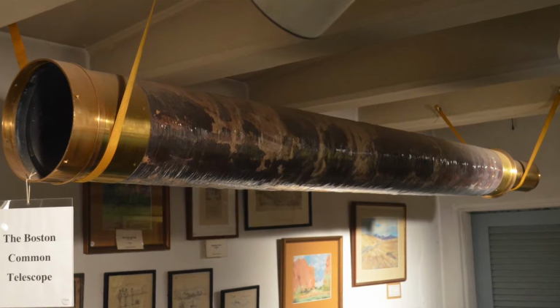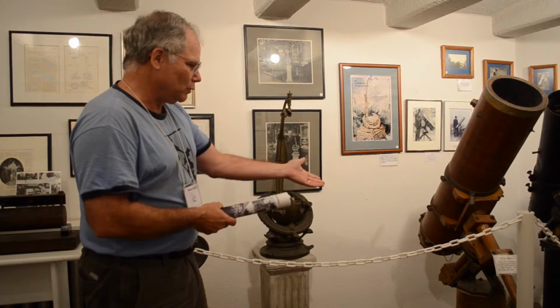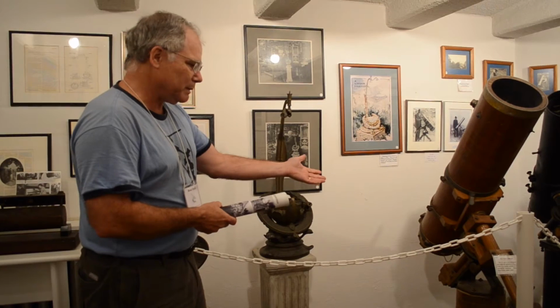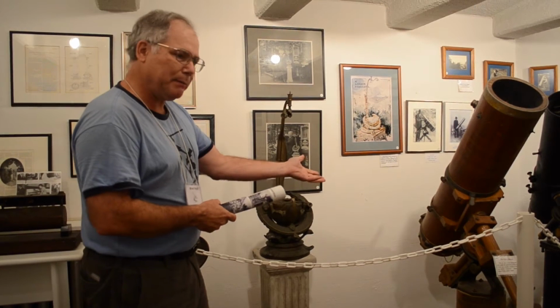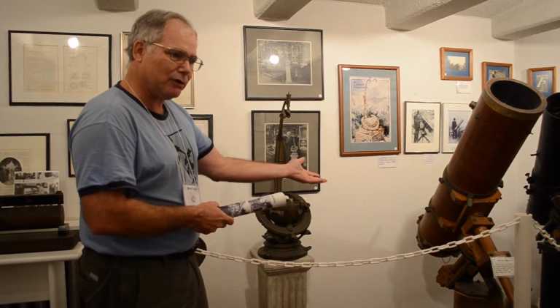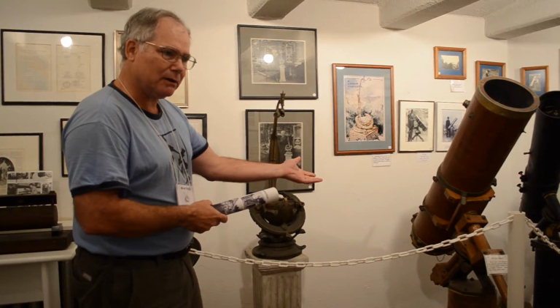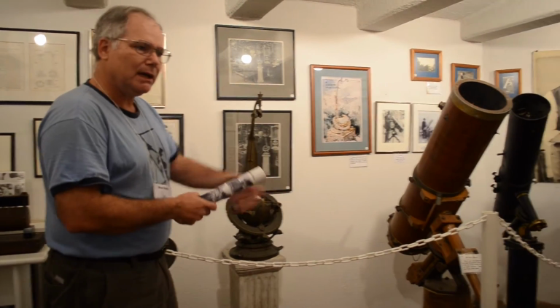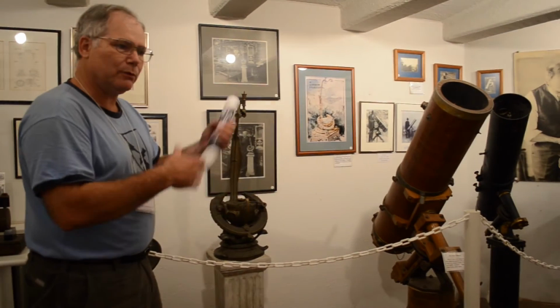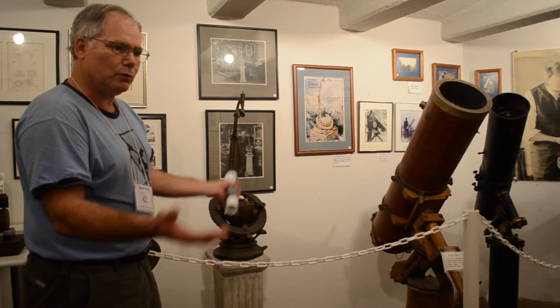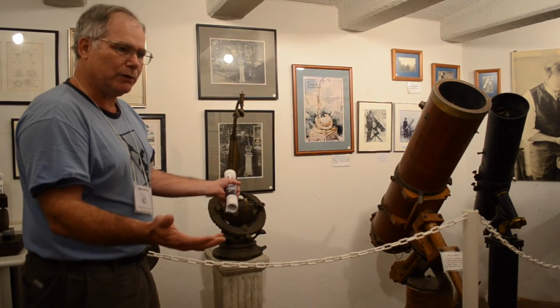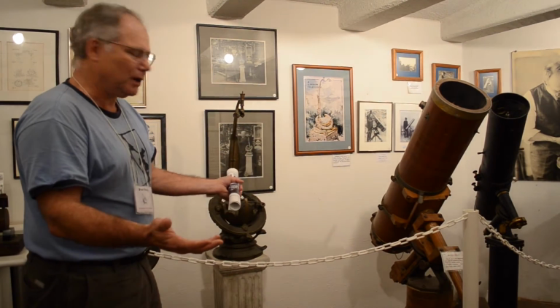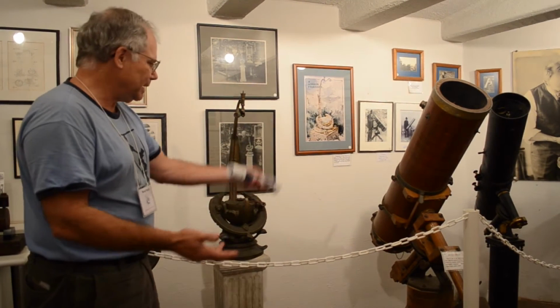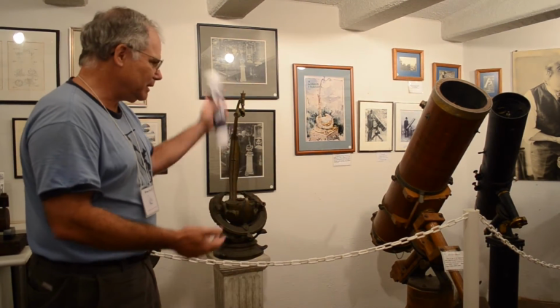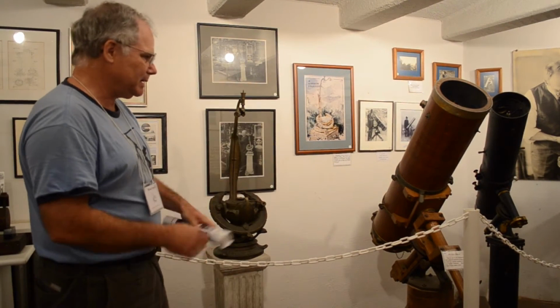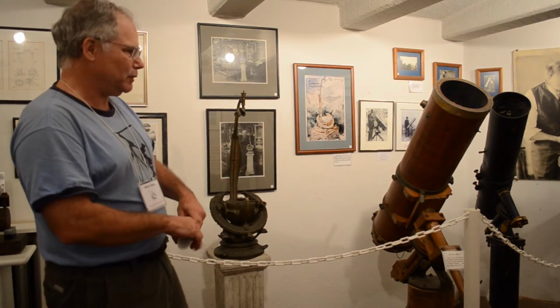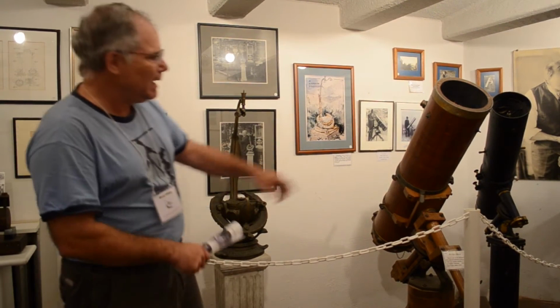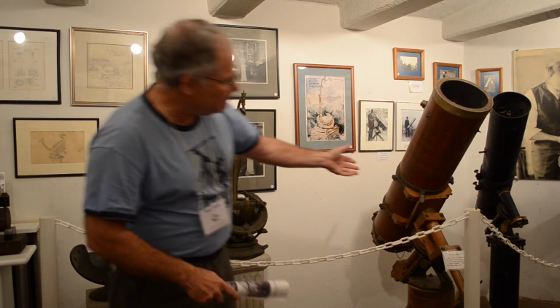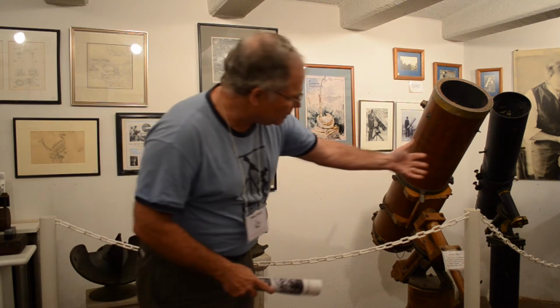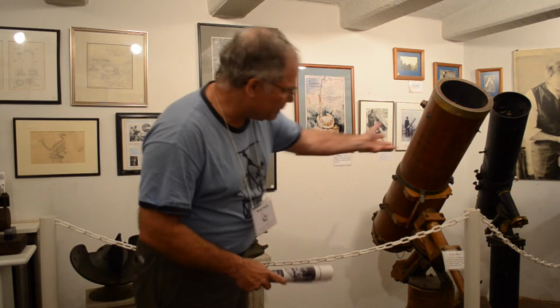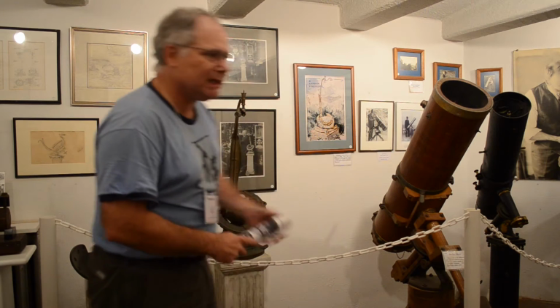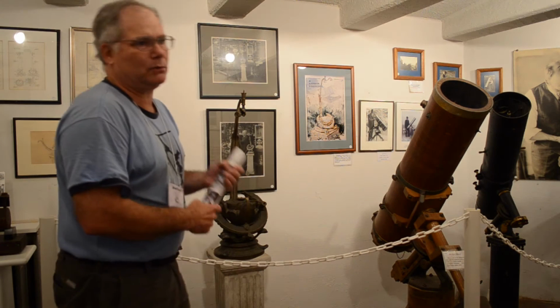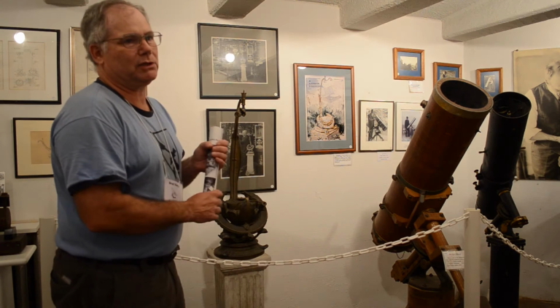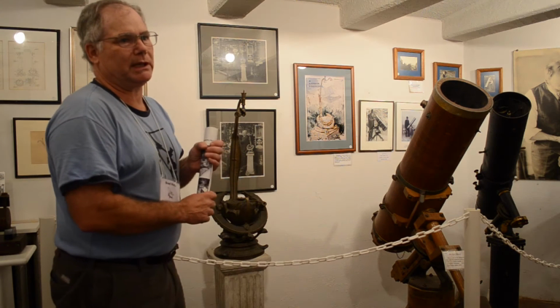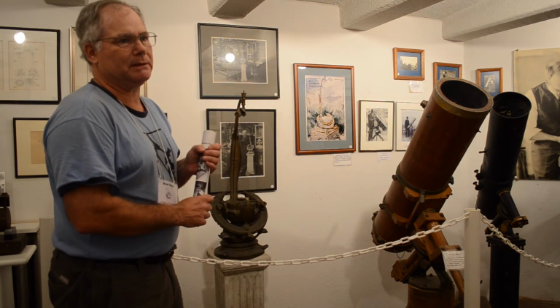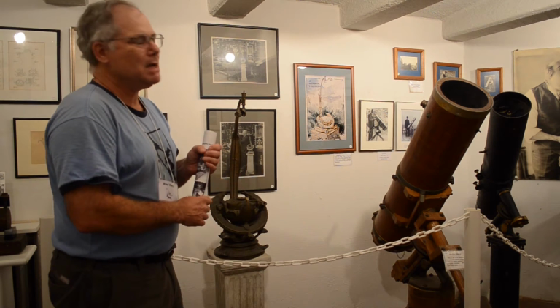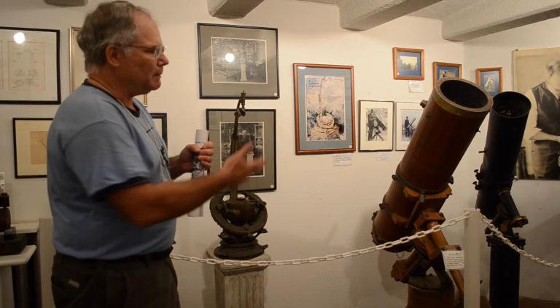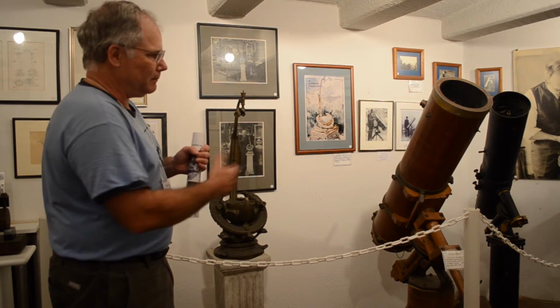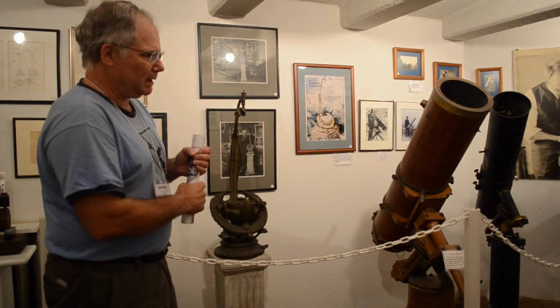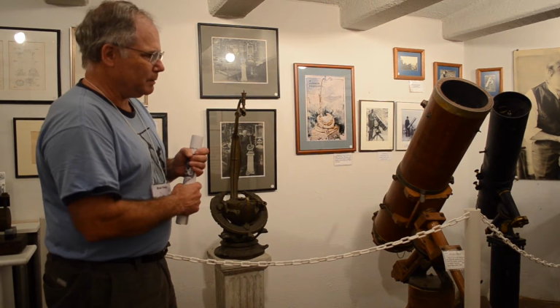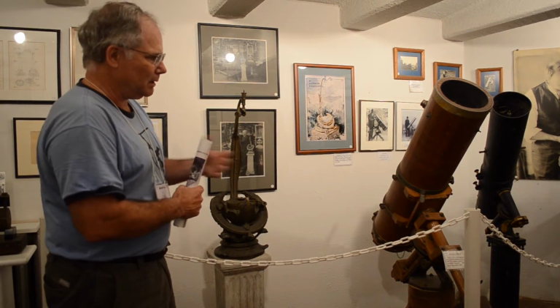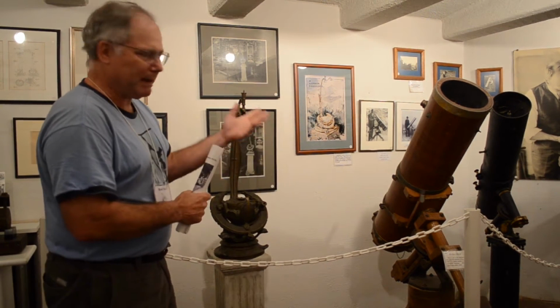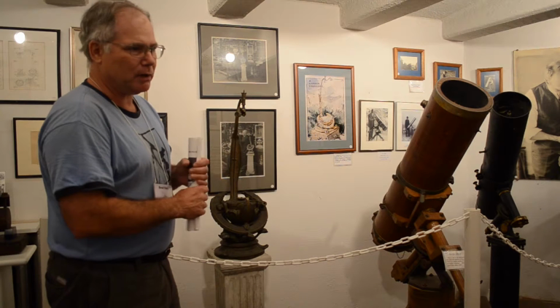The wooden one was made by a pattern maker — they were working with wood all the time, so he made his out of wood. And most of them were machinists that worked at Jones and Lampson, so they made their telescopes all out of metal parts.